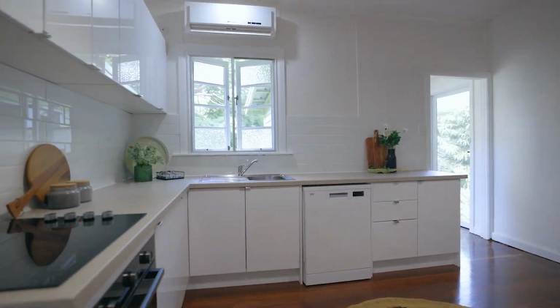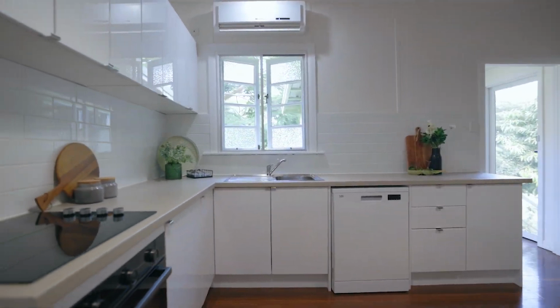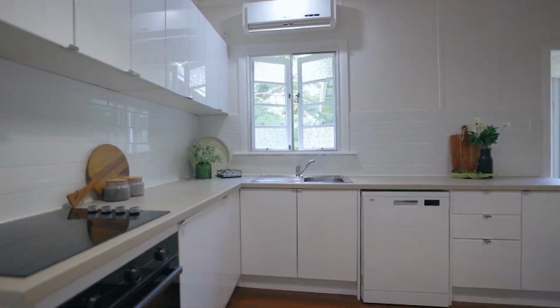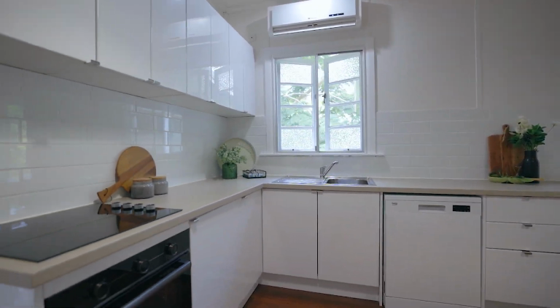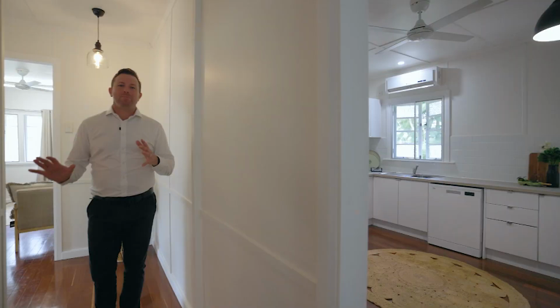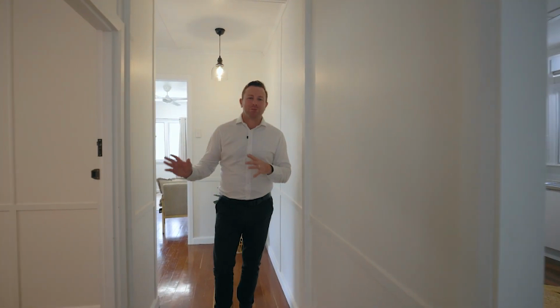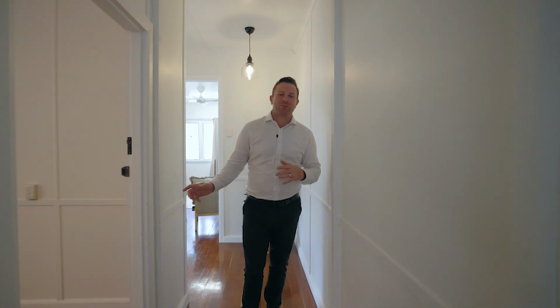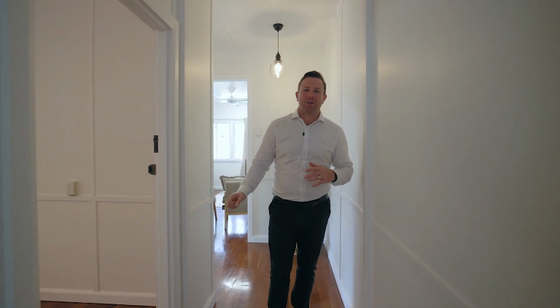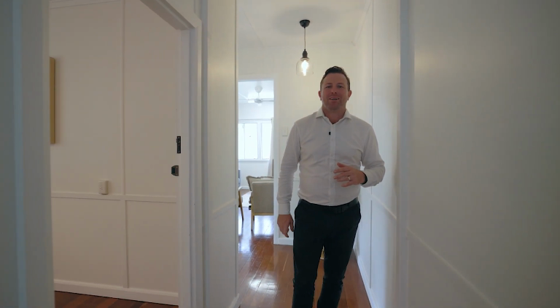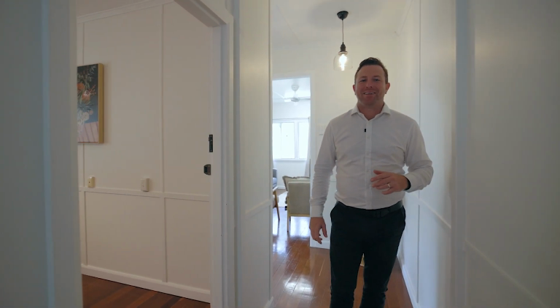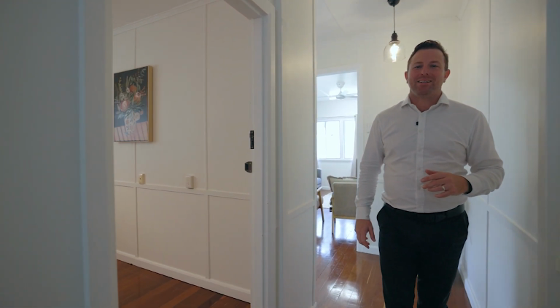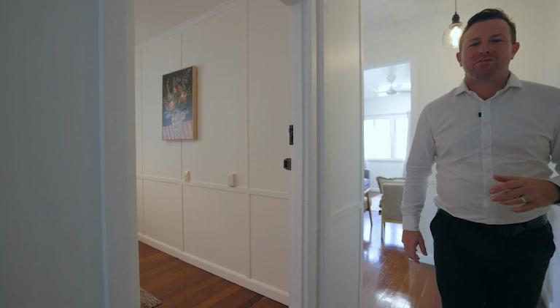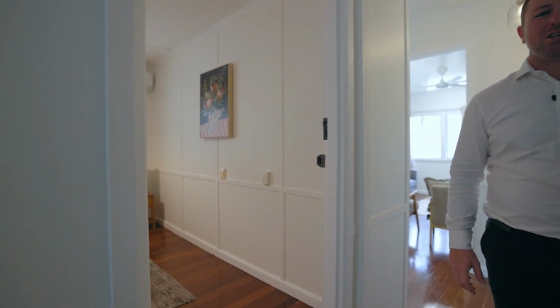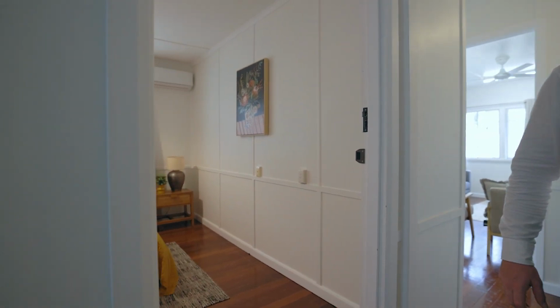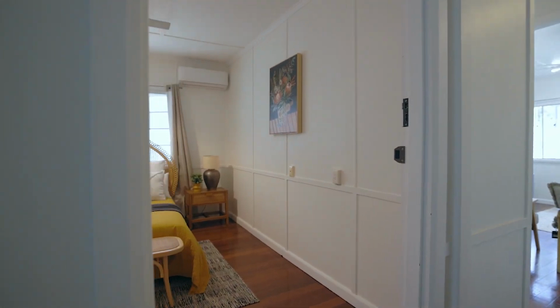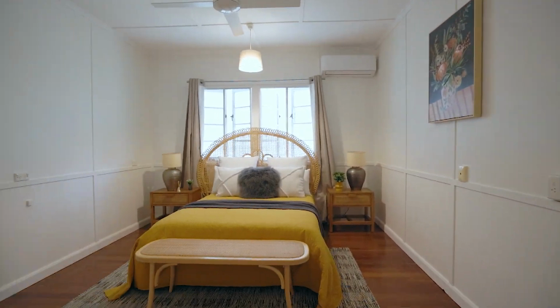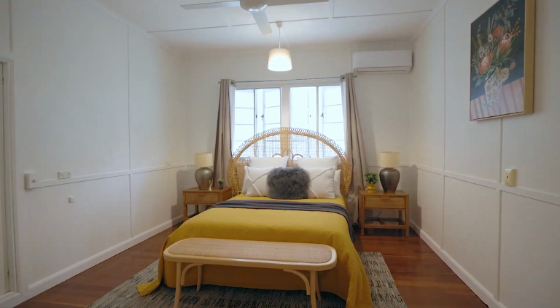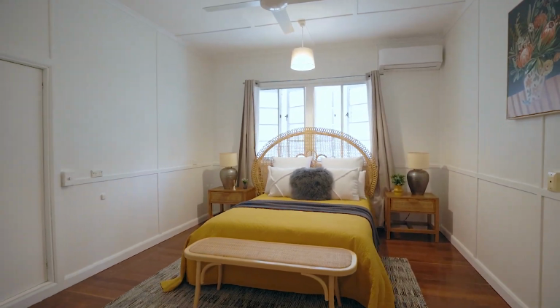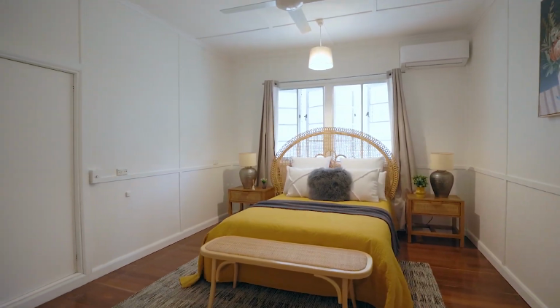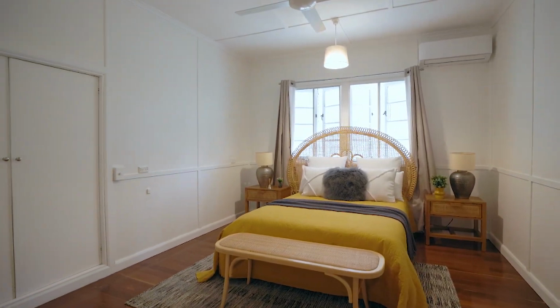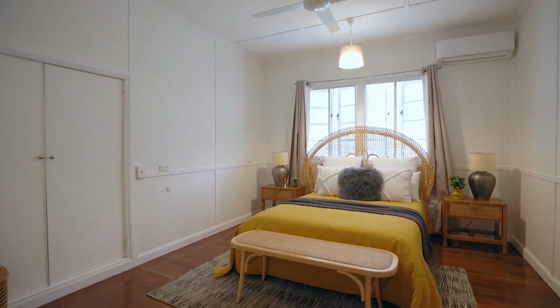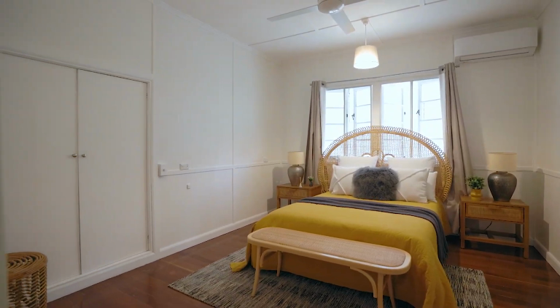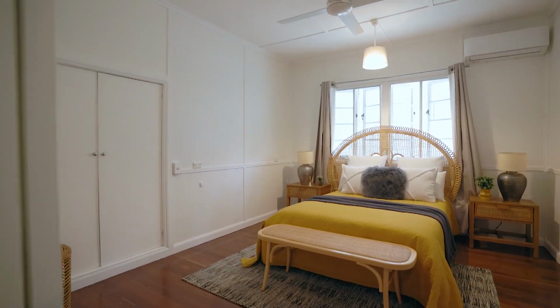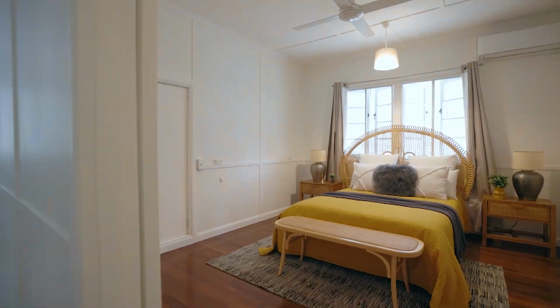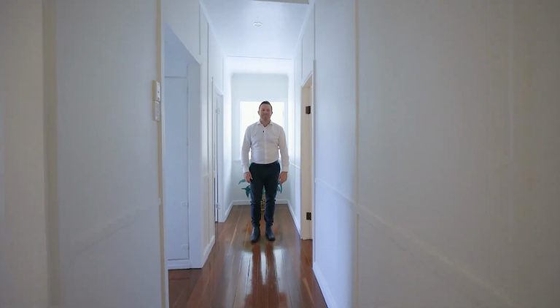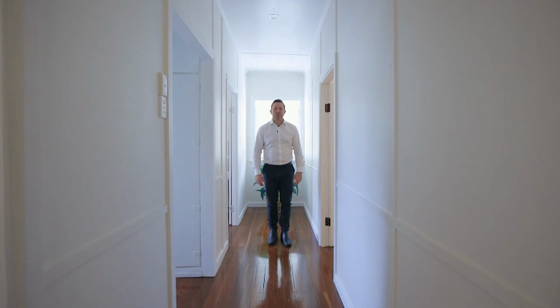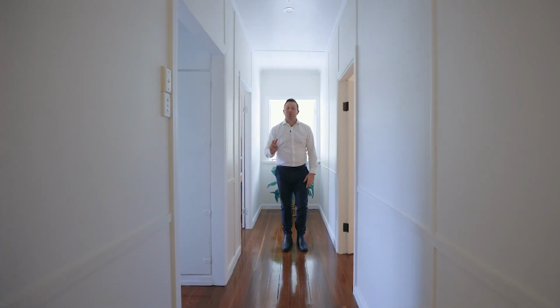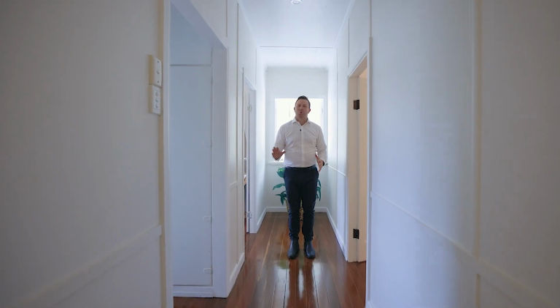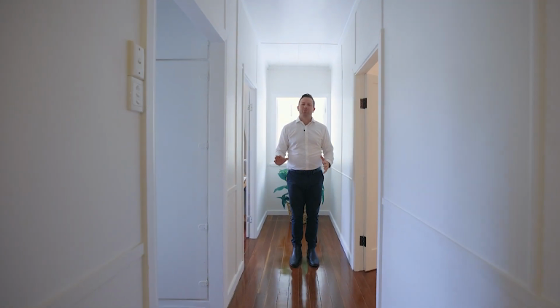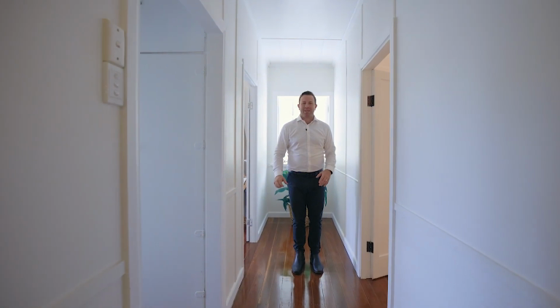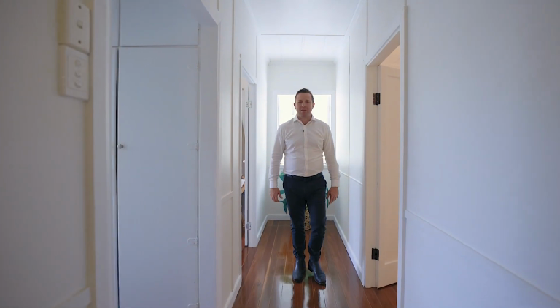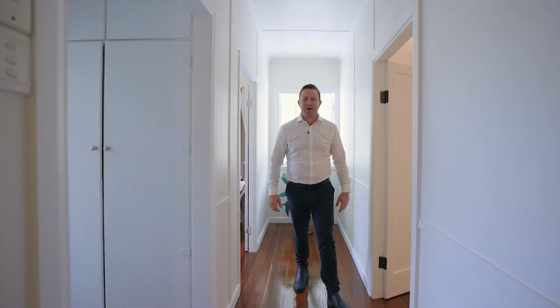The main bedroom has built-in storage and again is a very generous size. Towards the end of the house we've got two more bedrooms and the family bathroom.